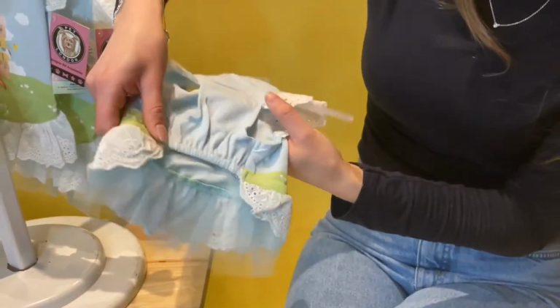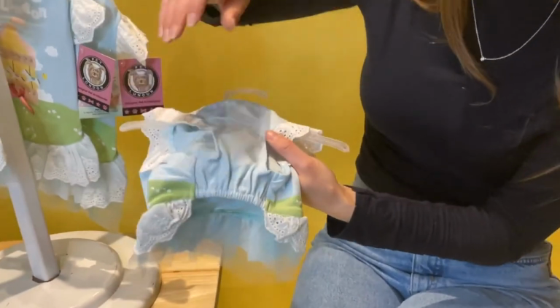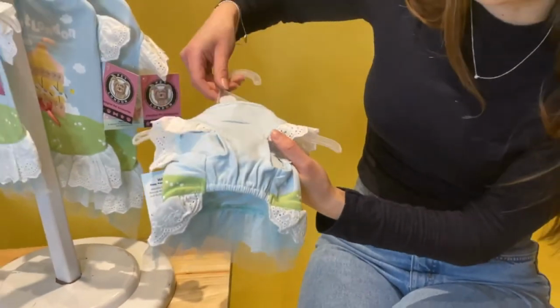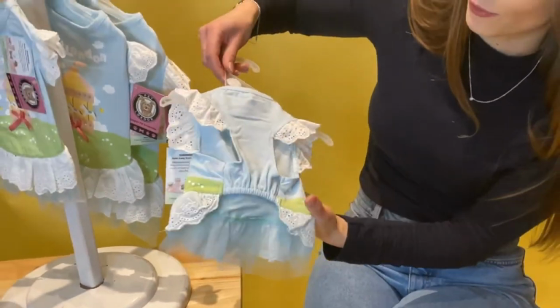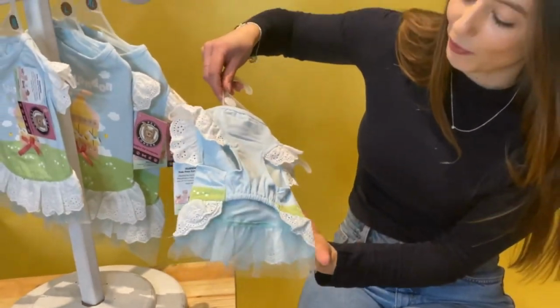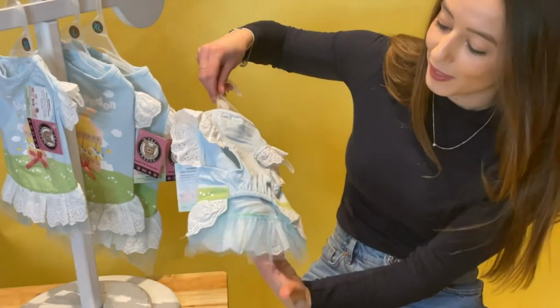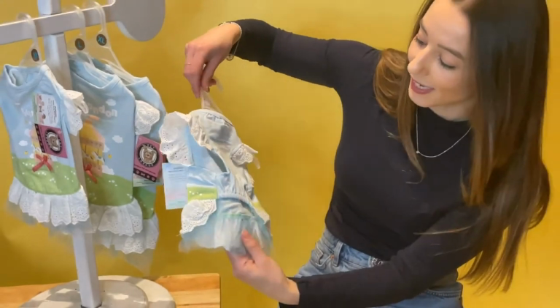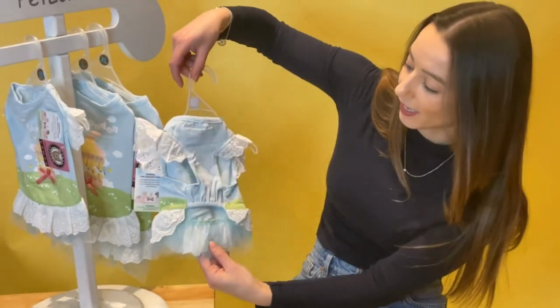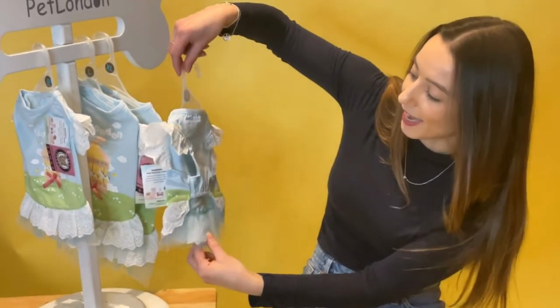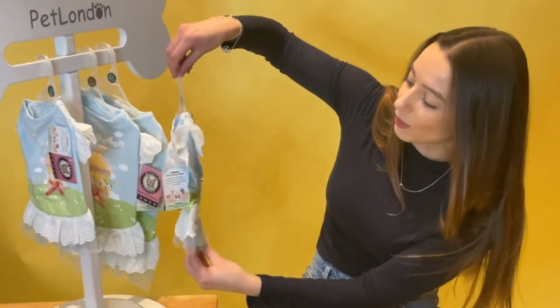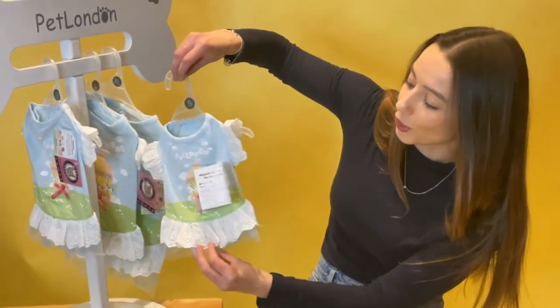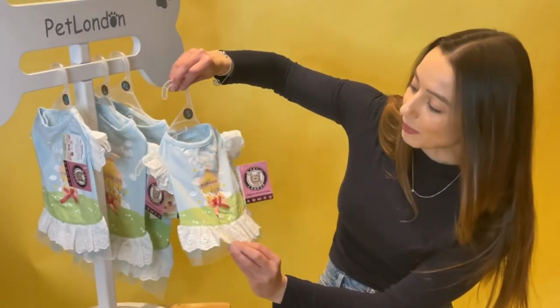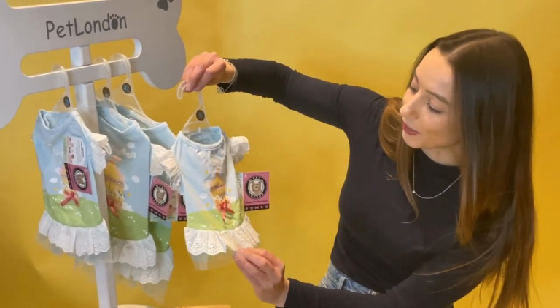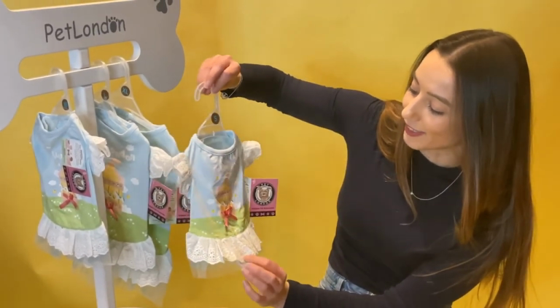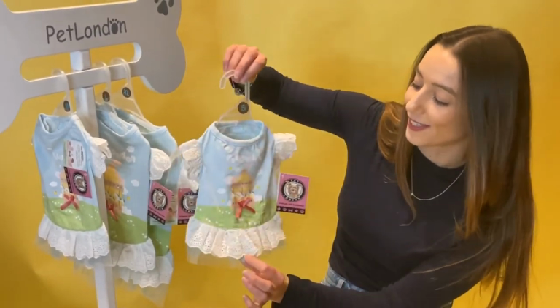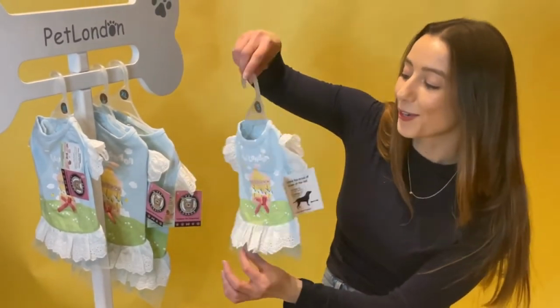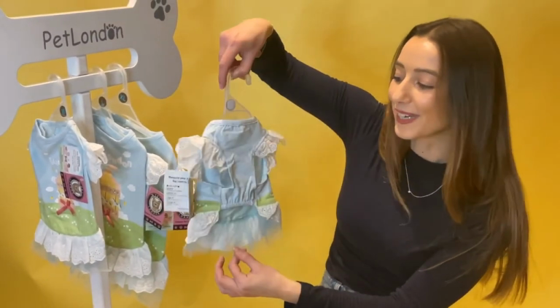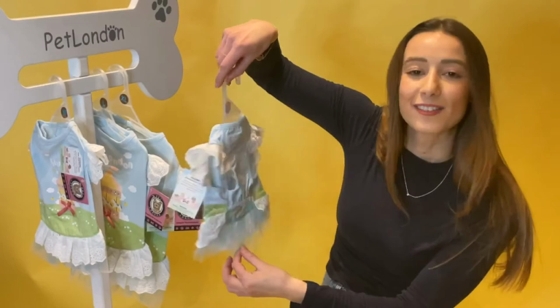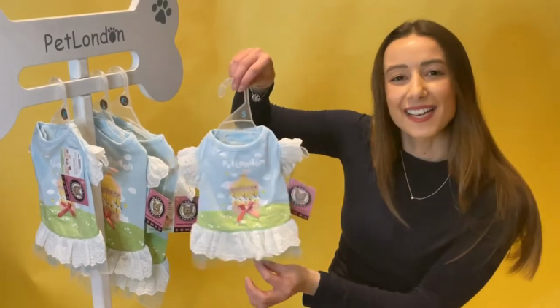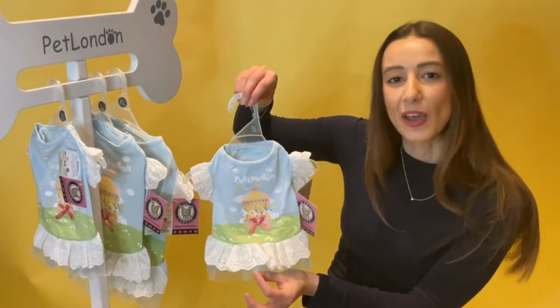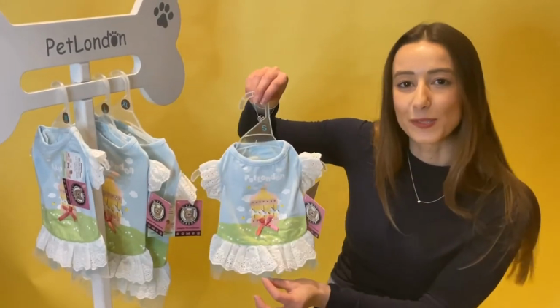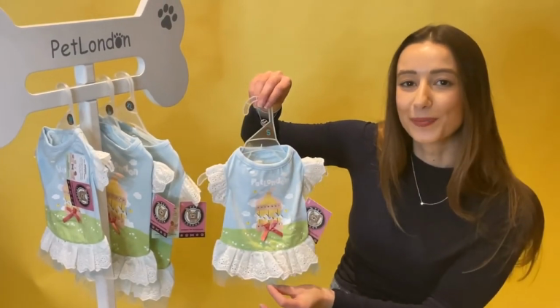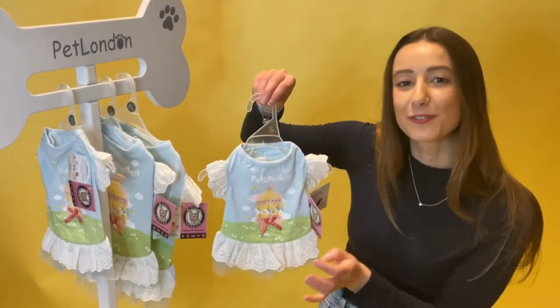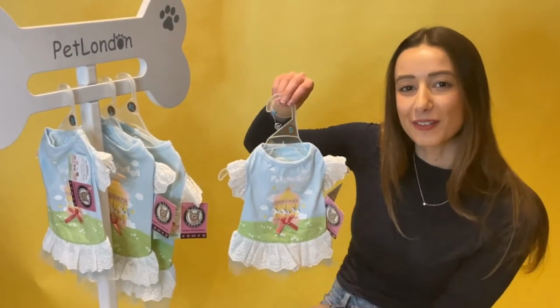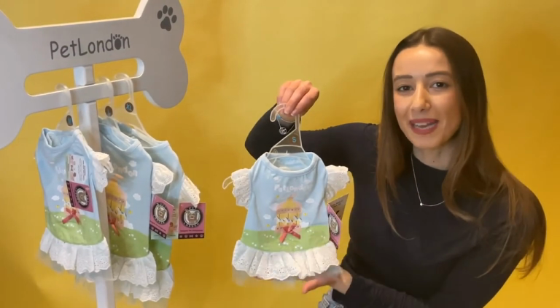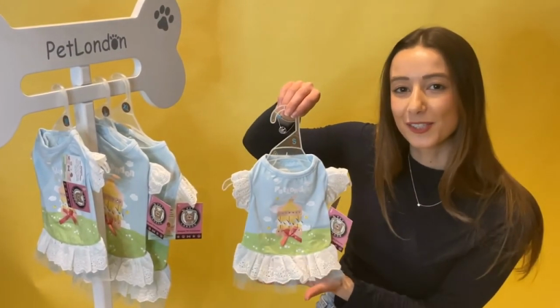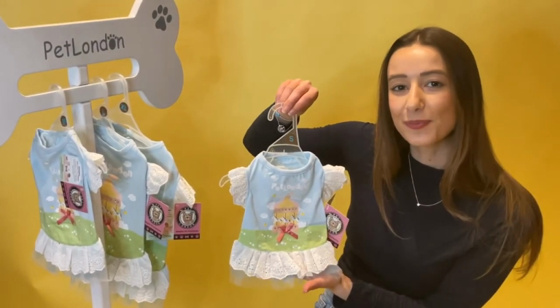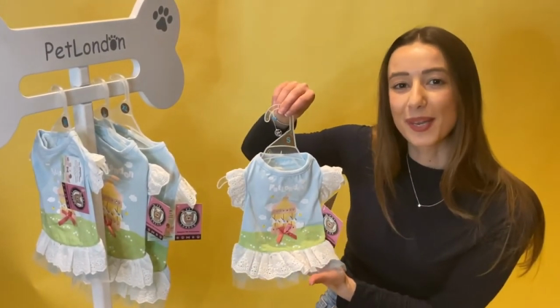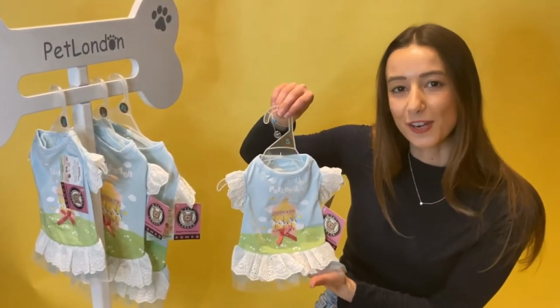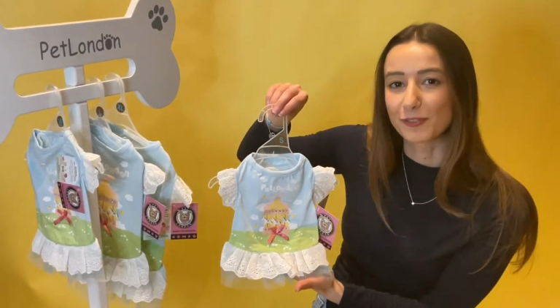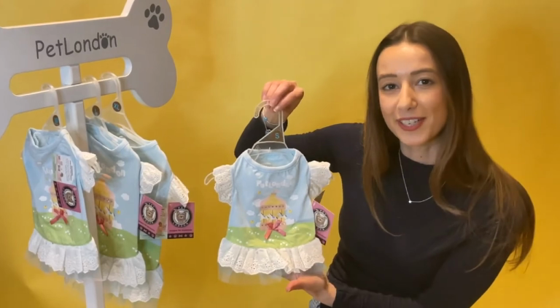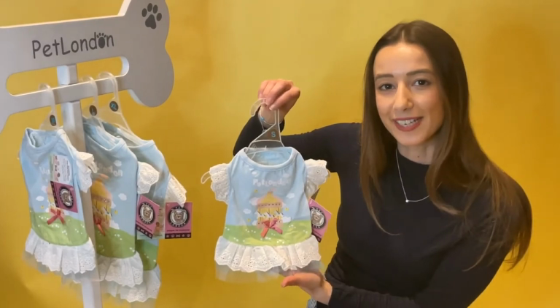It's got nice freedom of movement and this gorgeous baby blue coloring — just so sweet. It's really nice and lightweight as well. You can find it online at patlondon.com, from our London showroom, or from qualified stockists.